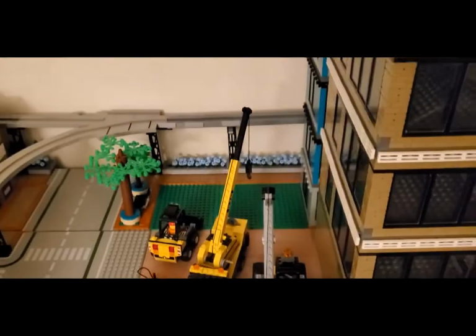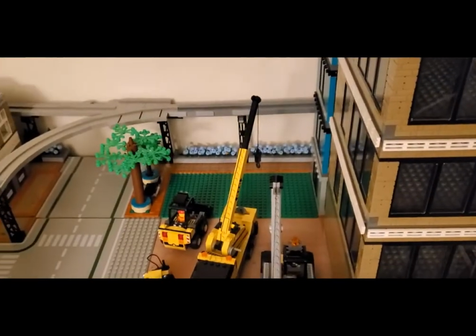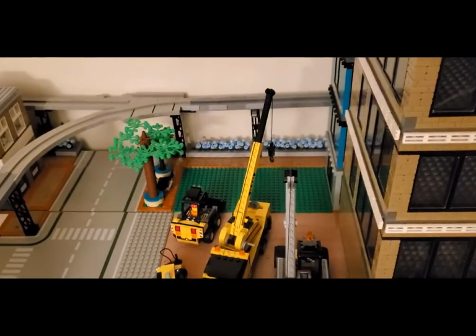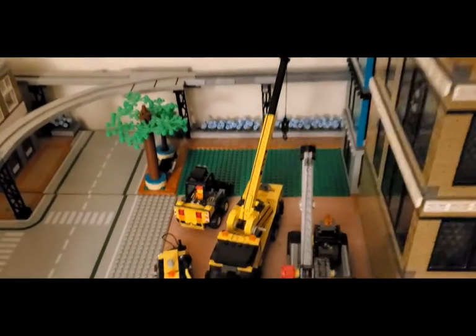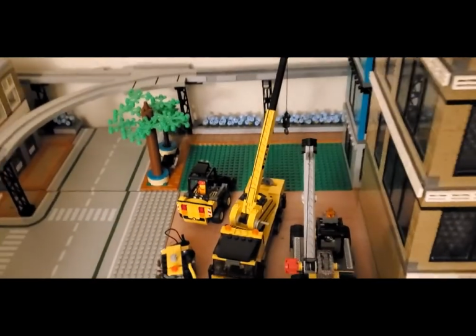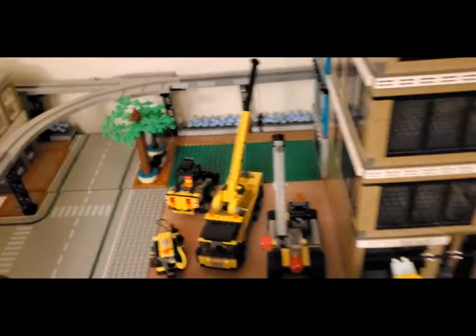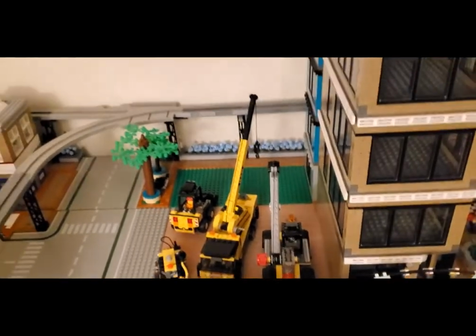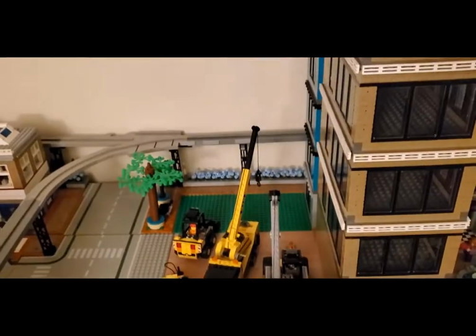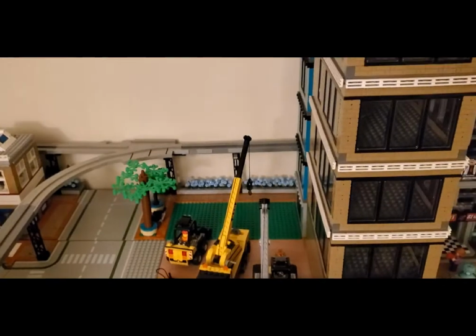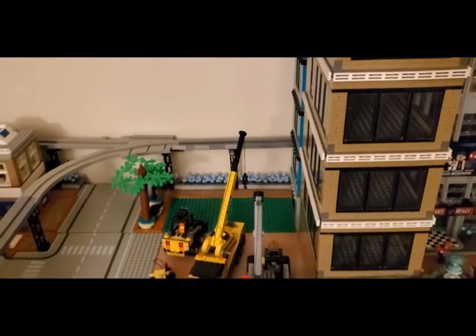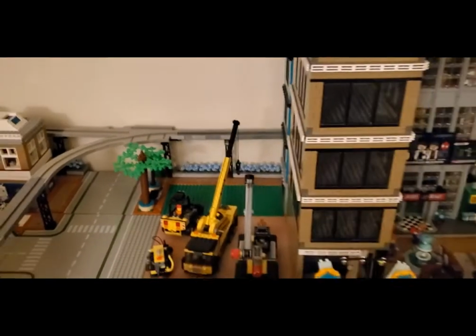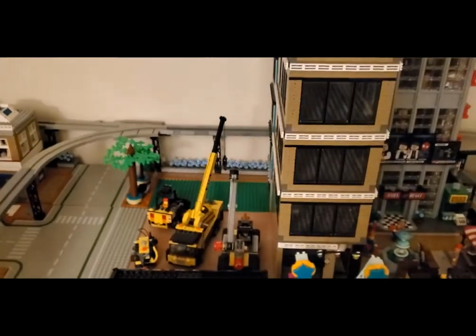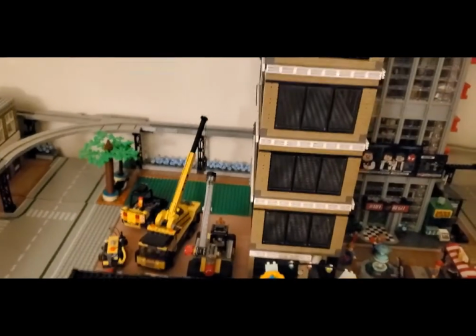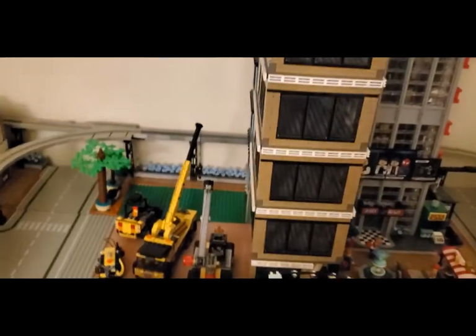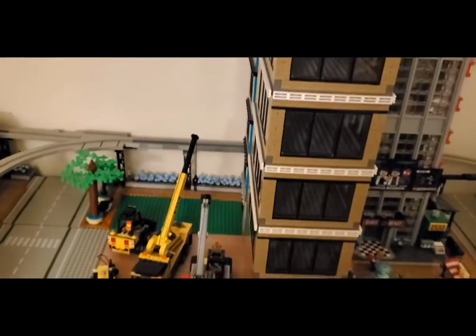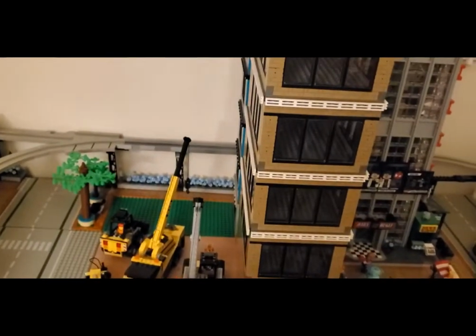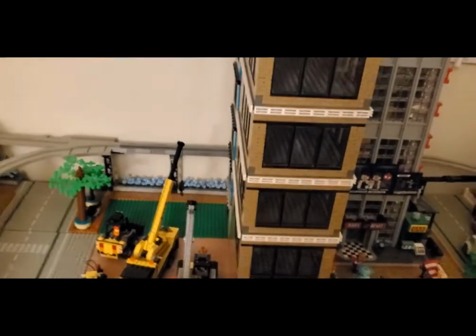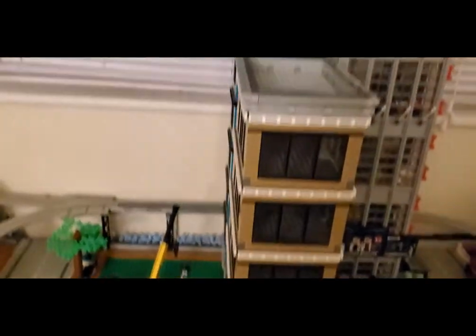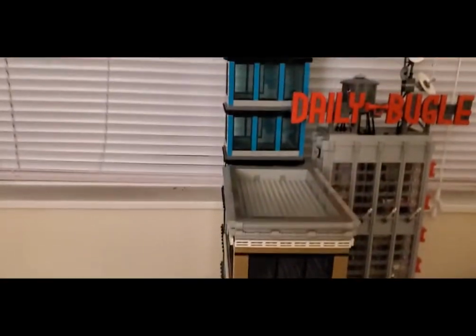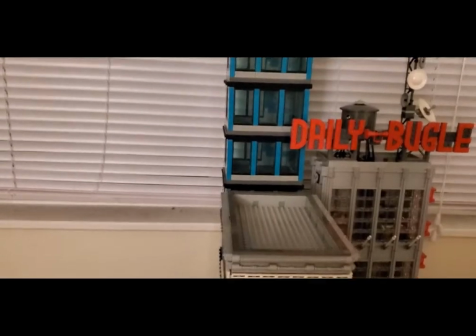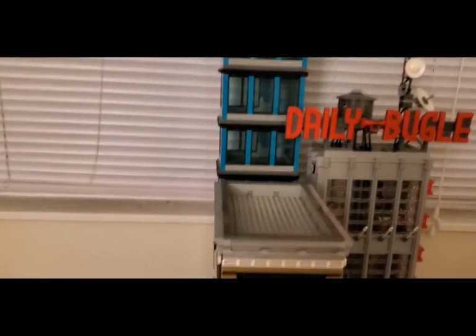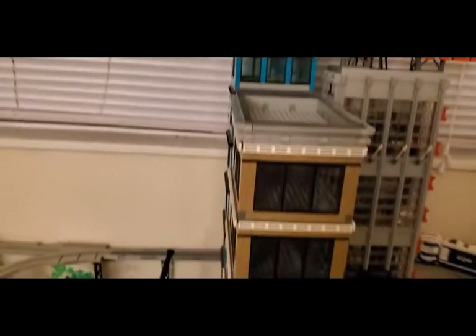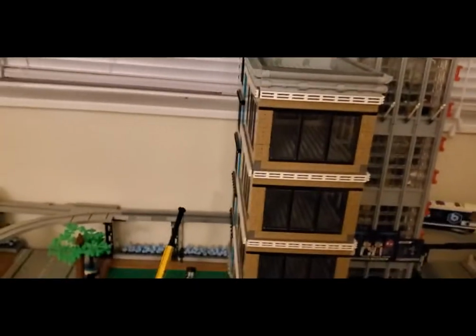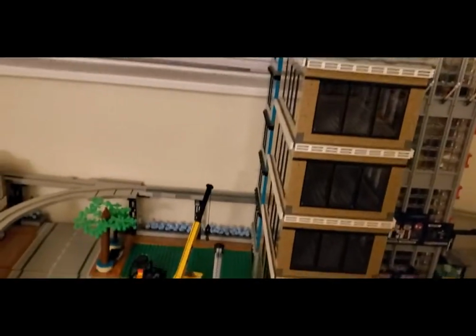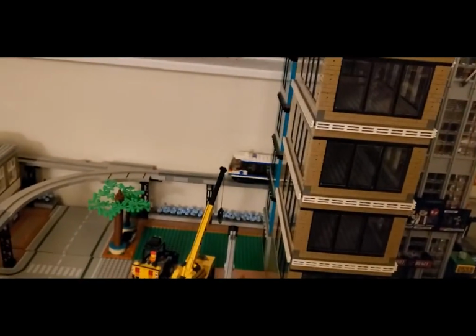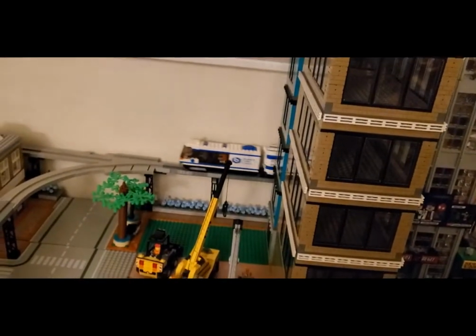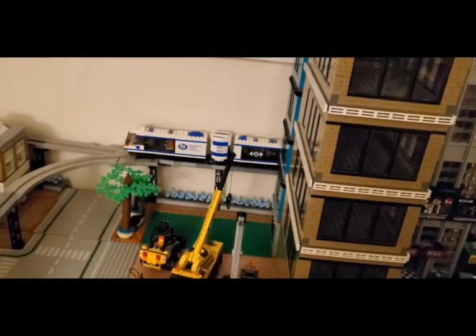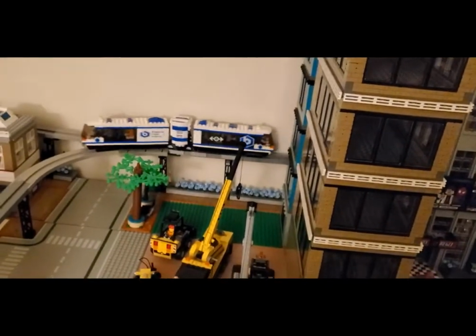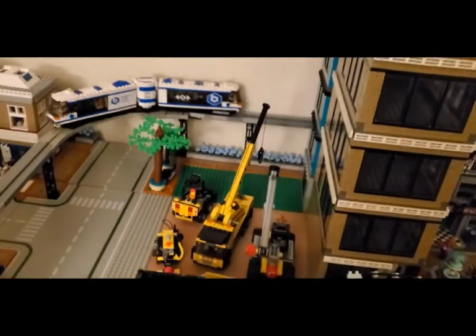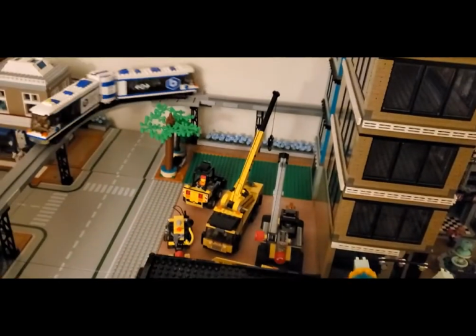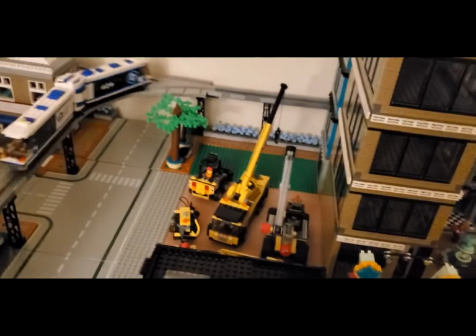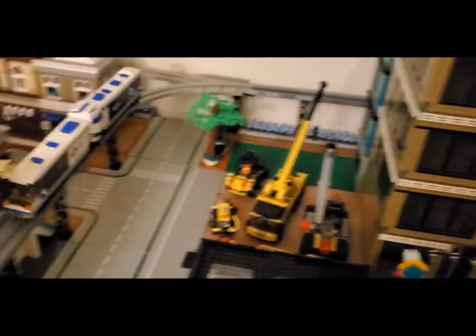I also want to build another building on this 16x32, similar to the mold of the teal building here — turquoise, or whatever you want to call that color. I think that's going to have a little bit of play on it as well, though I'm not sure how much. We'll see how it goes, but I do want to have a nice solid core of tall buildings right here. I think that's really going to make it pretty cool.